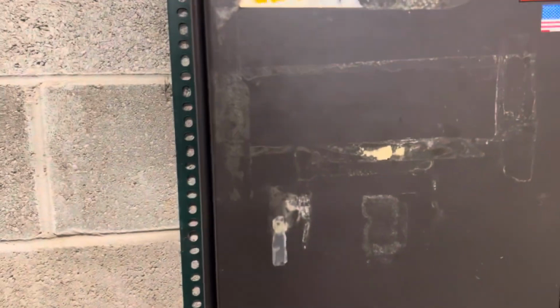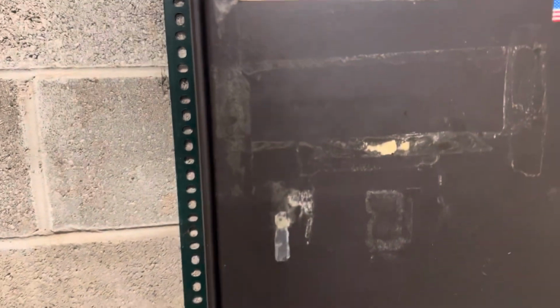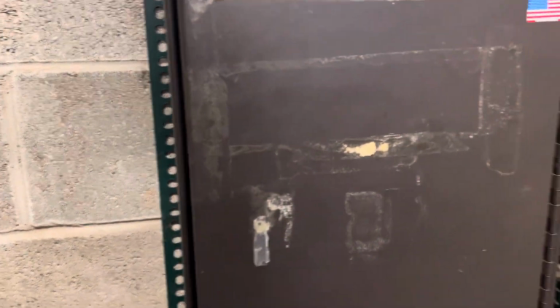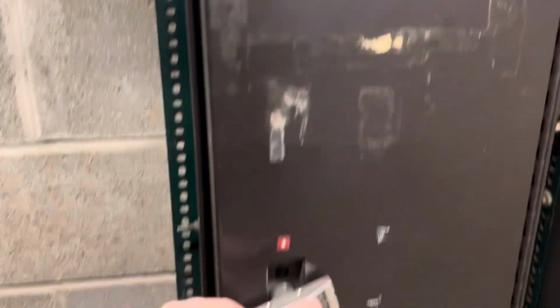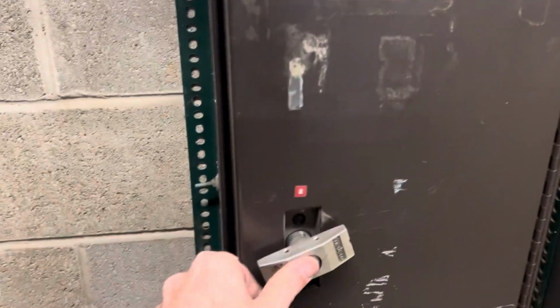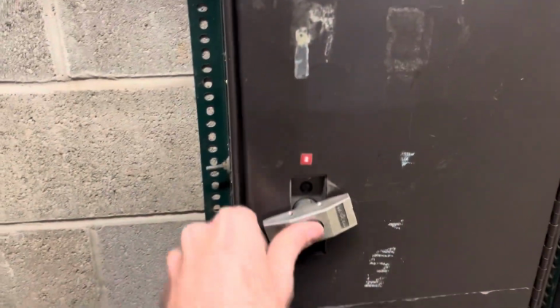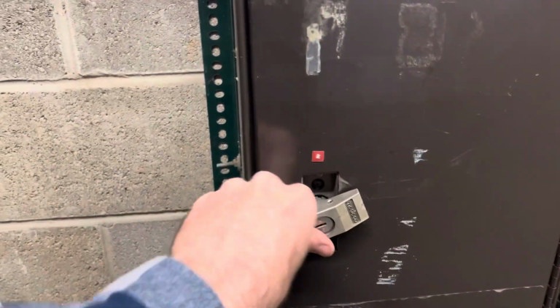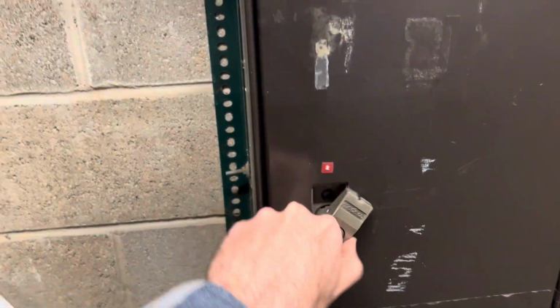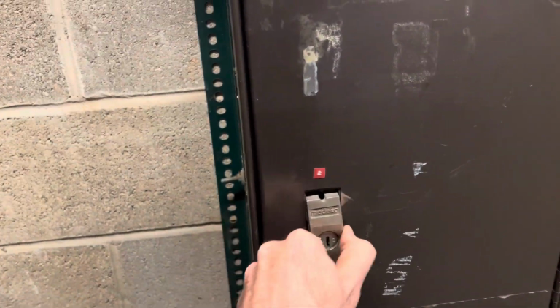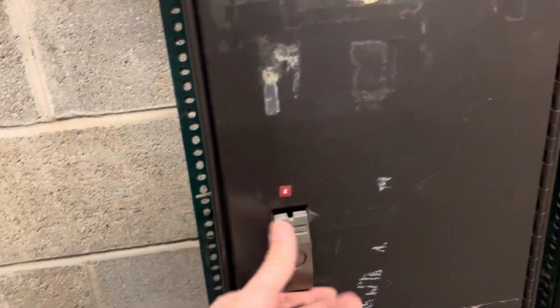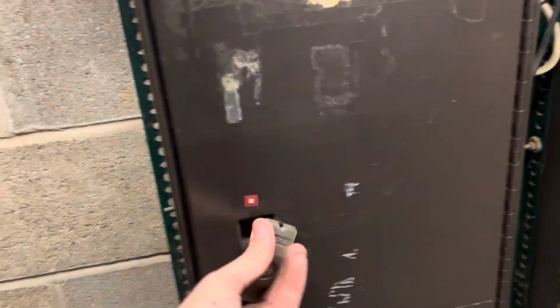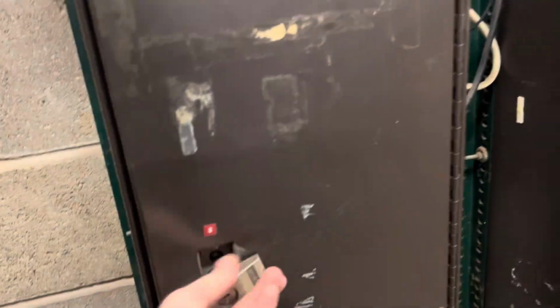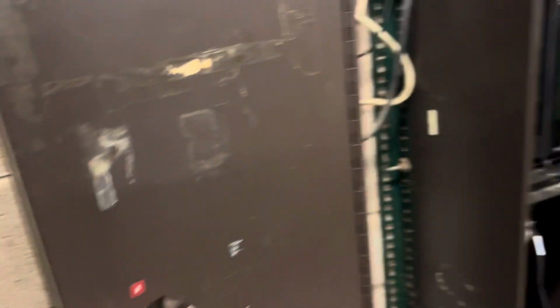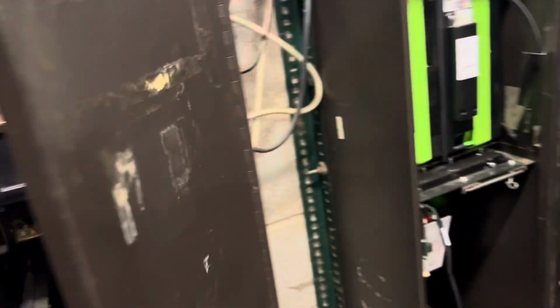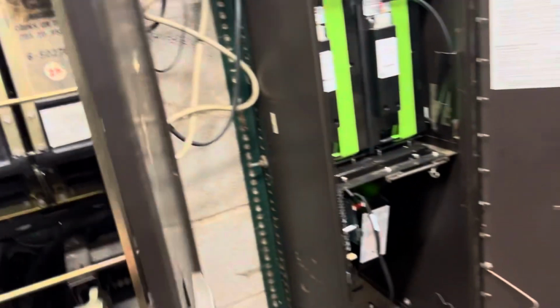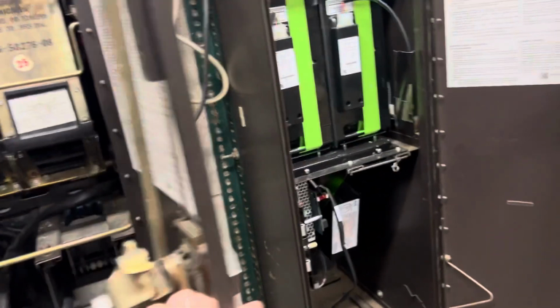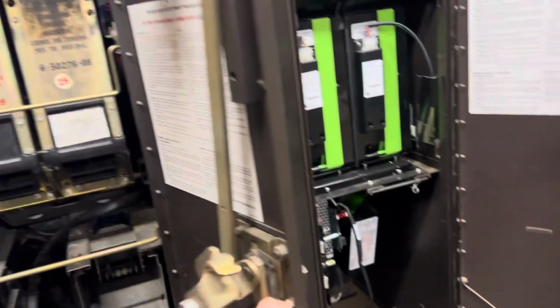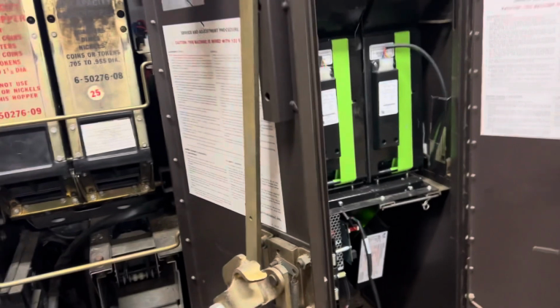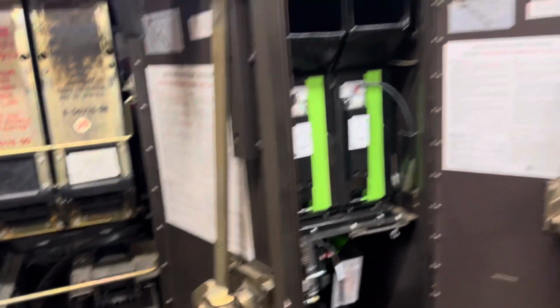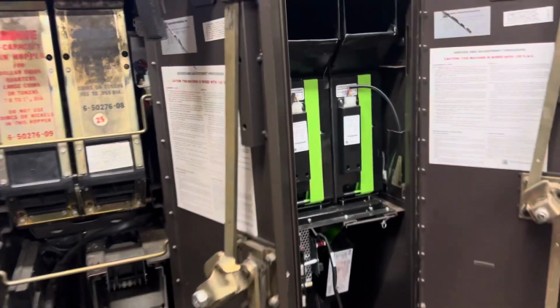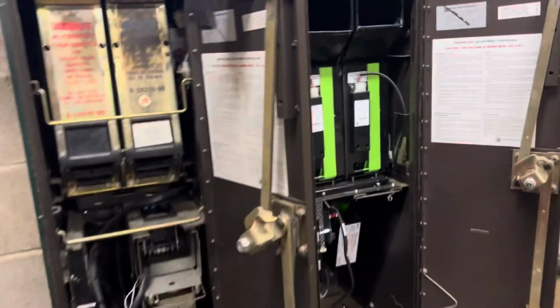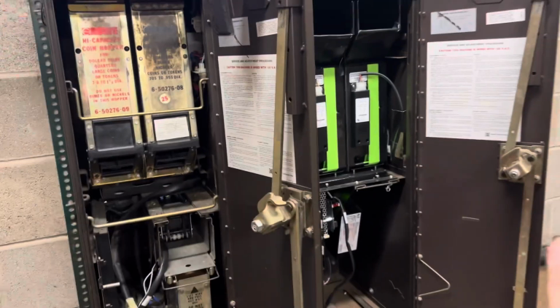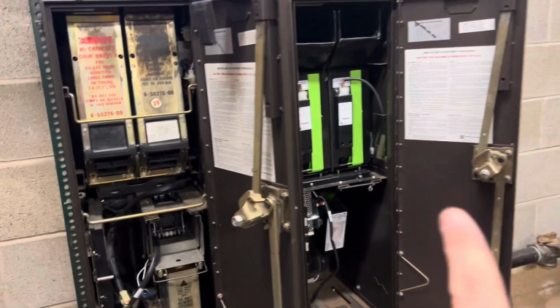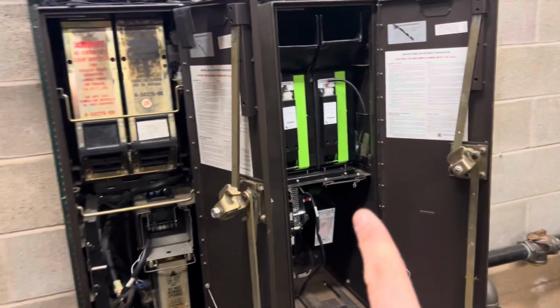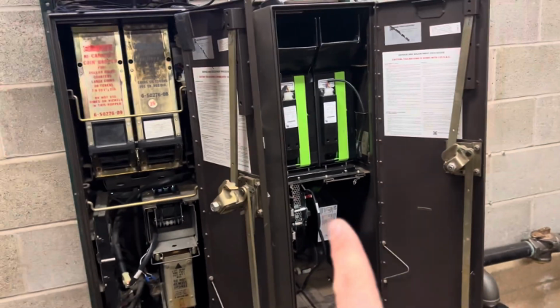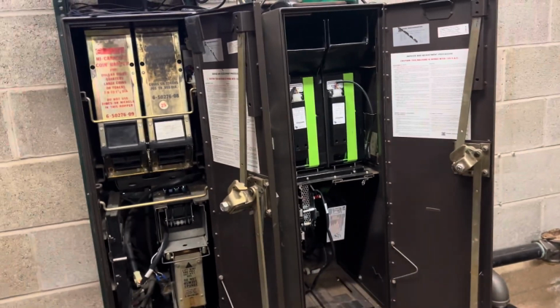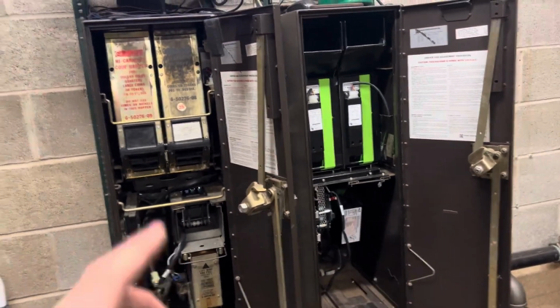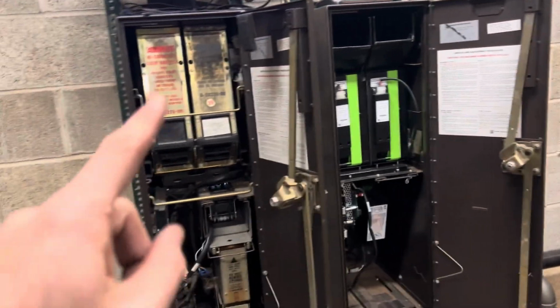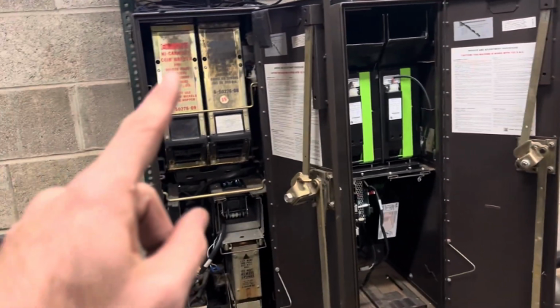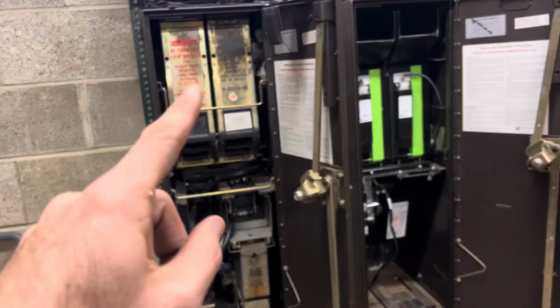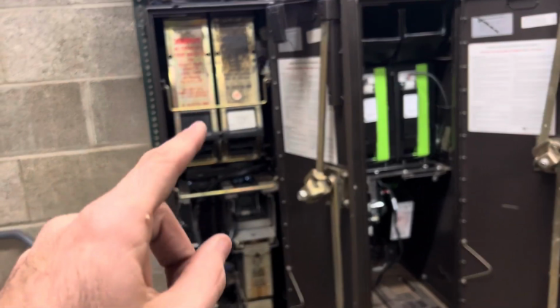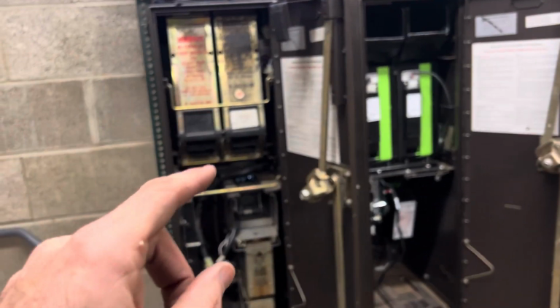And here's the bill acceptor — it's got a latch, obviously. So the rebuild kit to the right: they'll show you exactly where all the screws and stuff to take out of these.